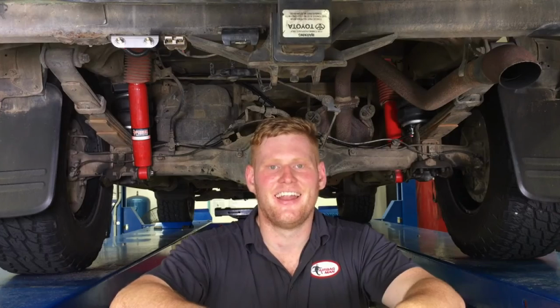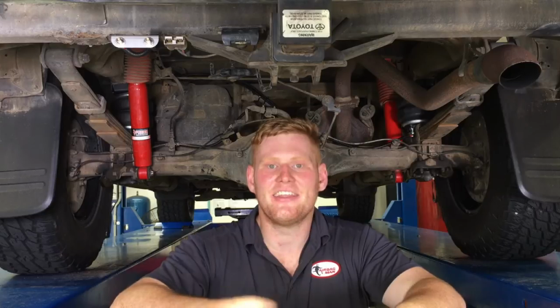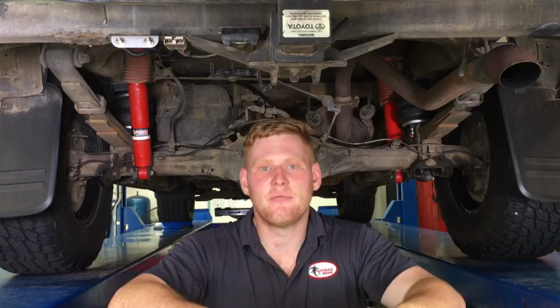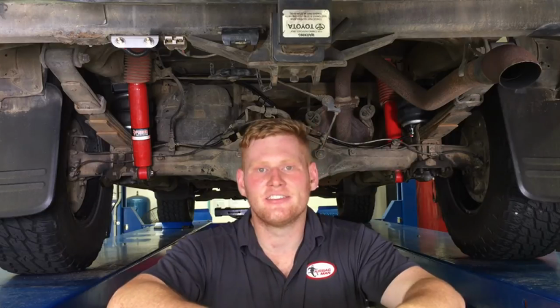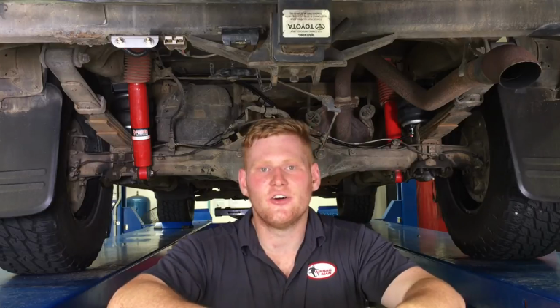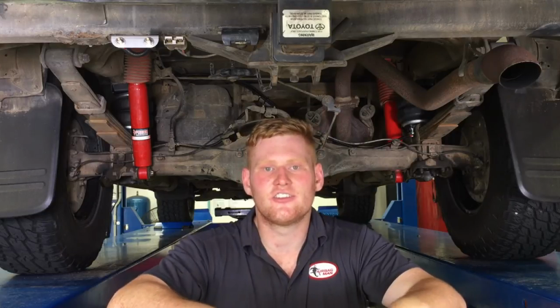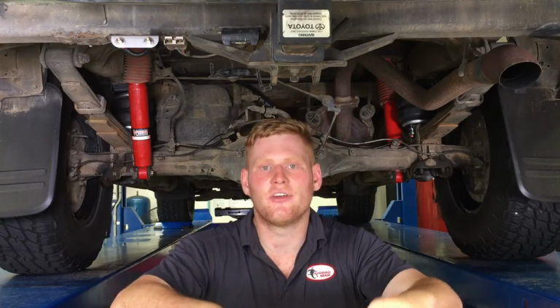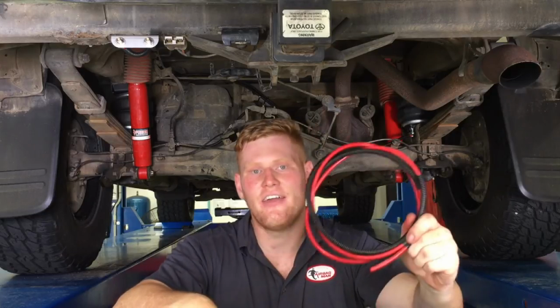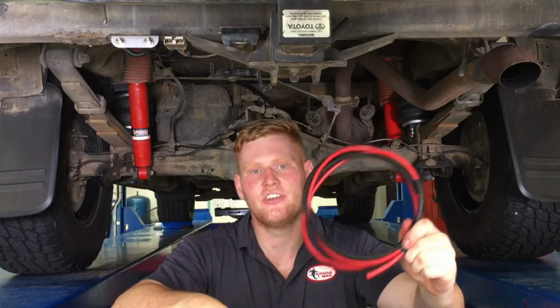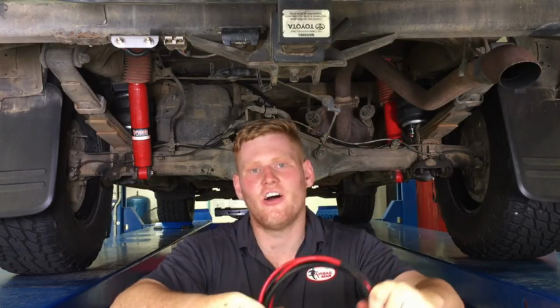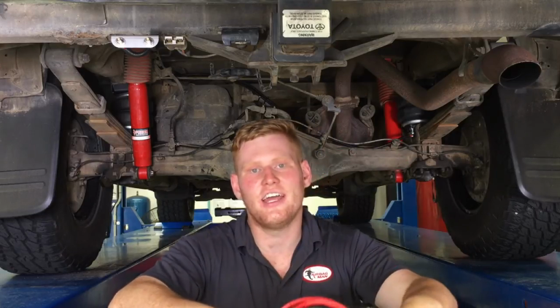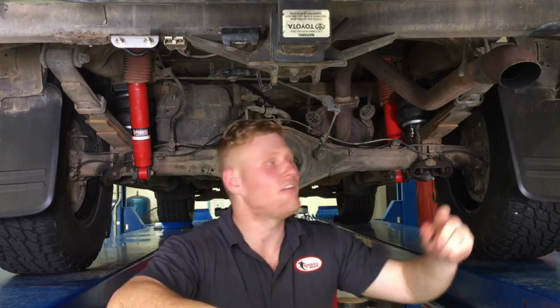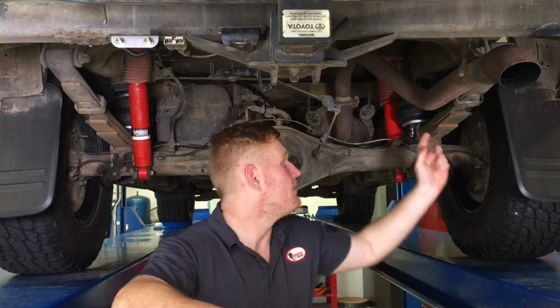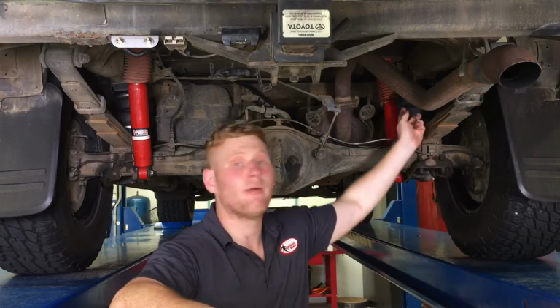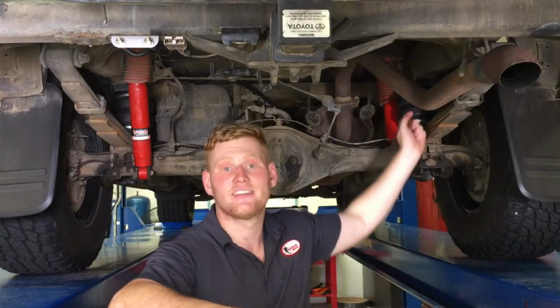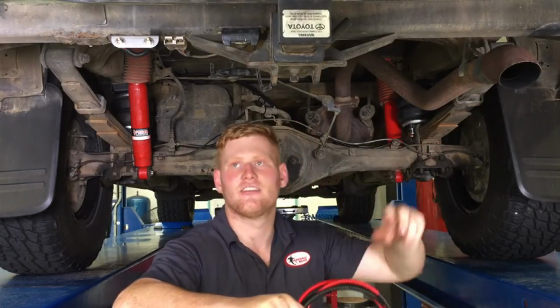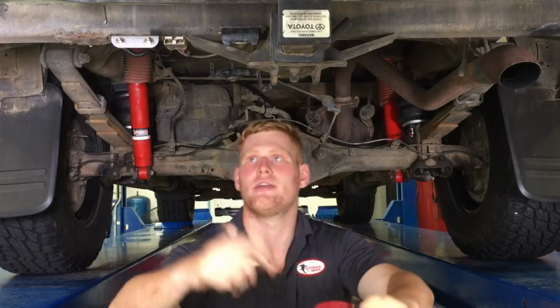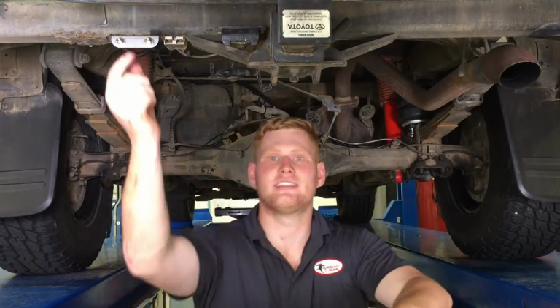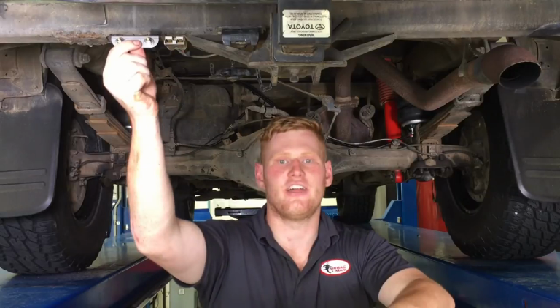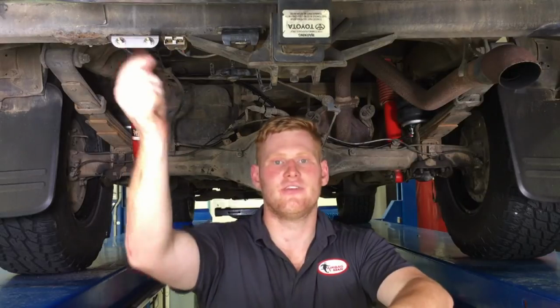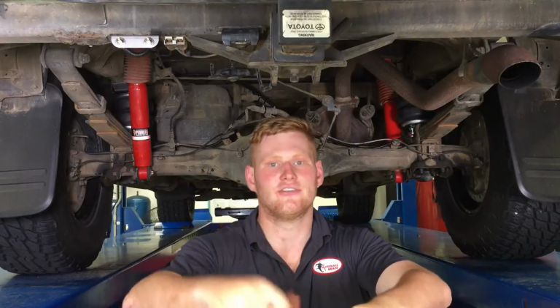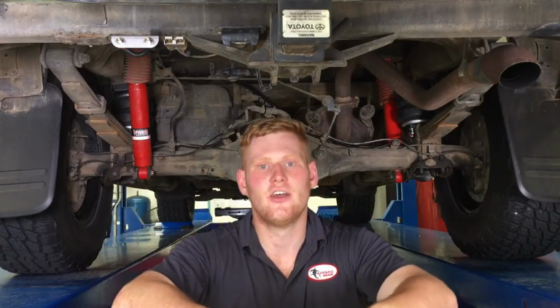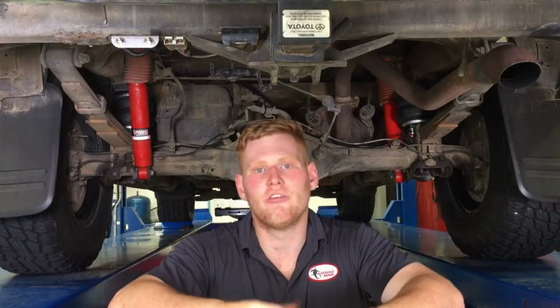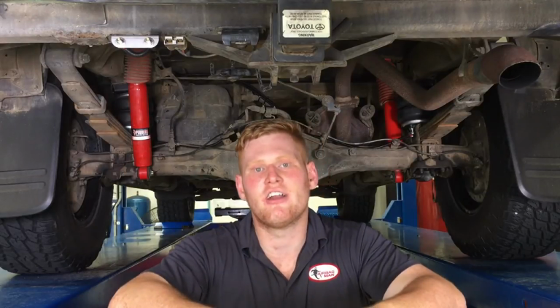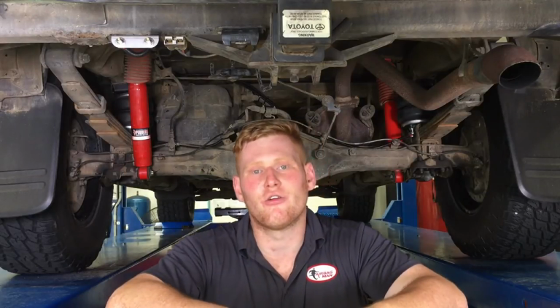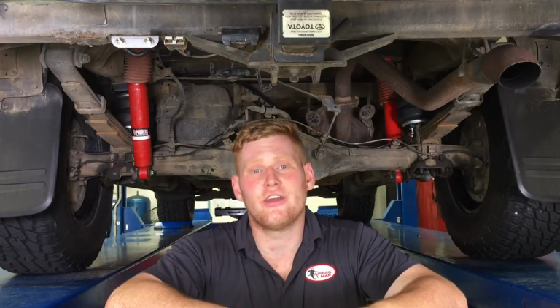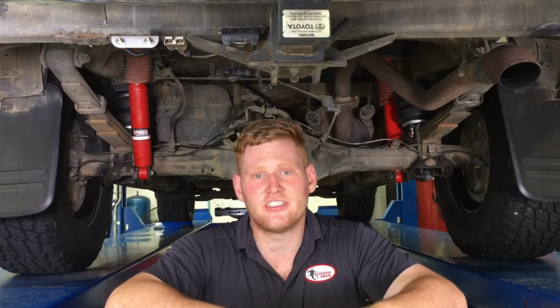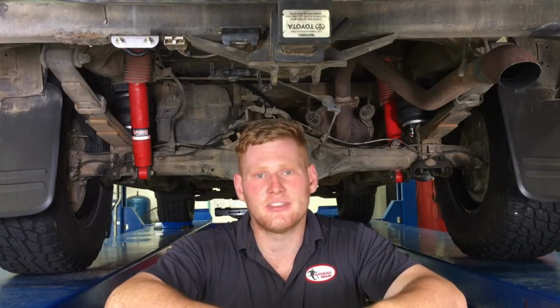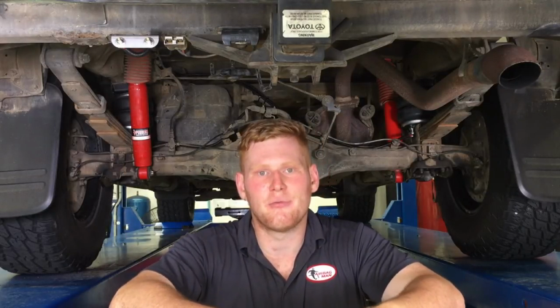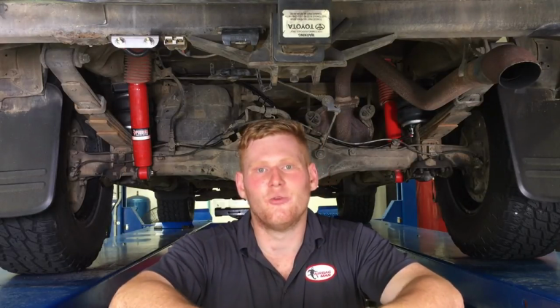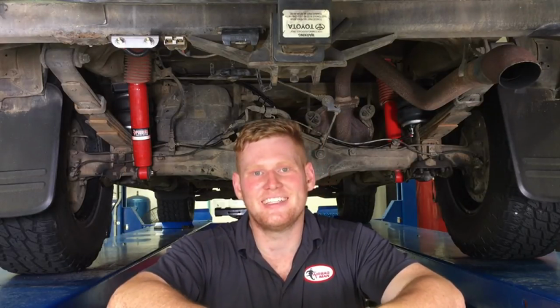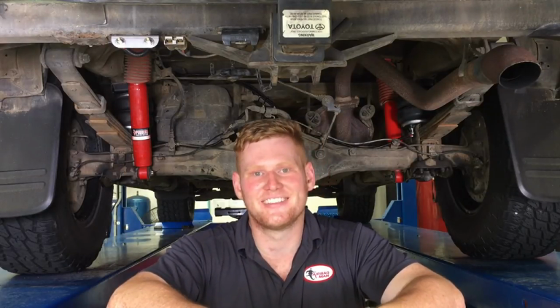Now the assembly is installed, it's time to run the heavy duty nylon airline from the airbags to the pre-mounted inflation valves. We'll then run you through a few extra tips on how to perform a leak test.